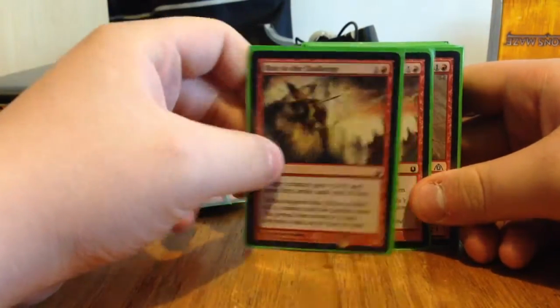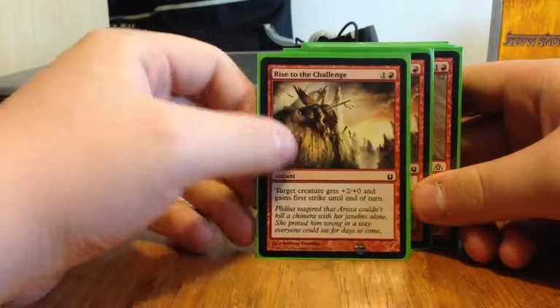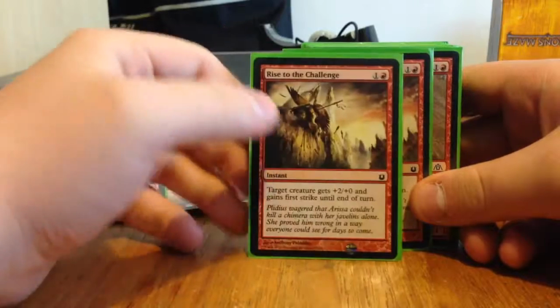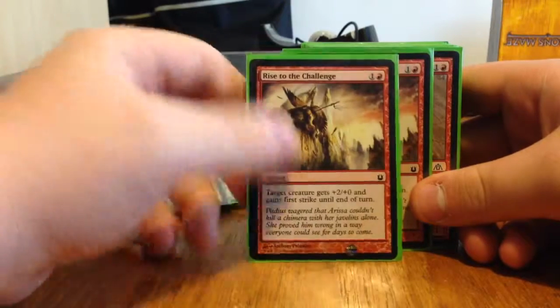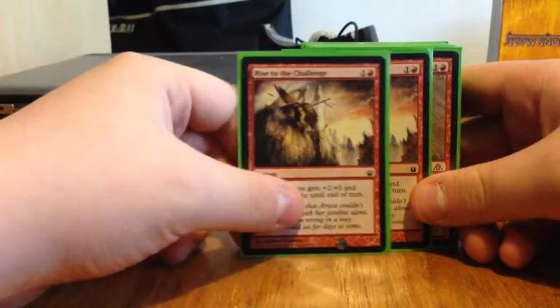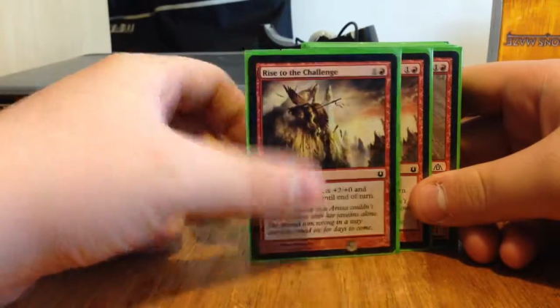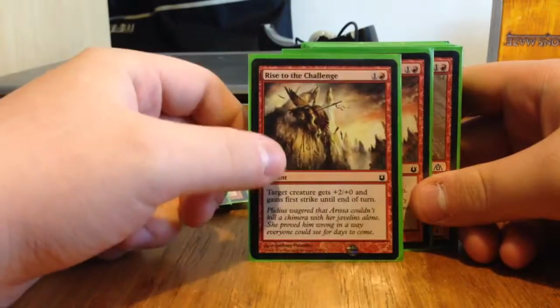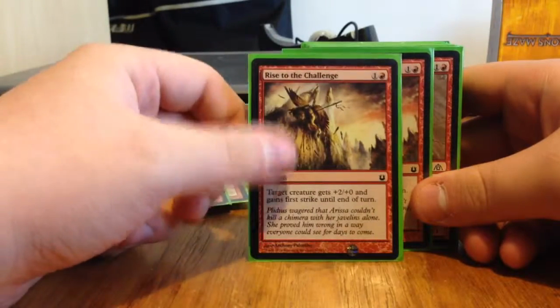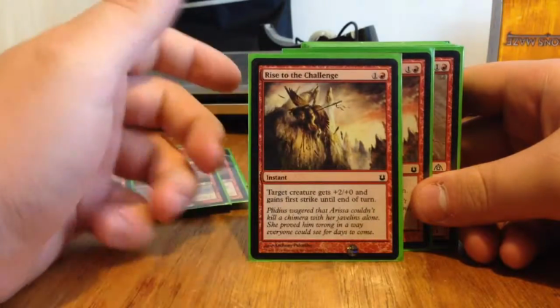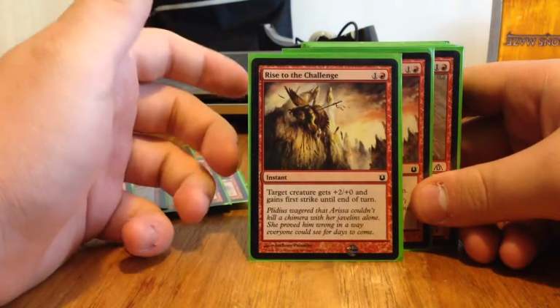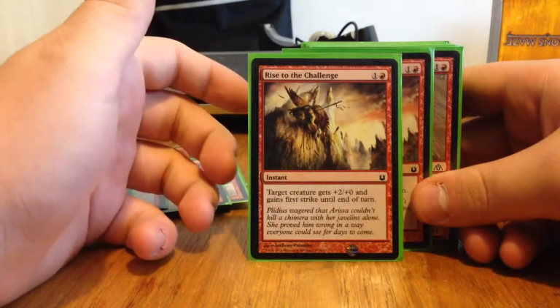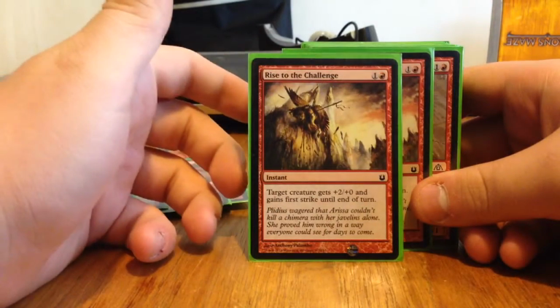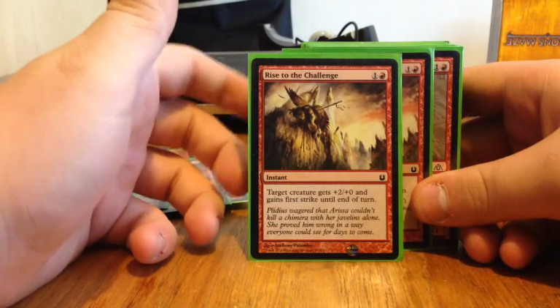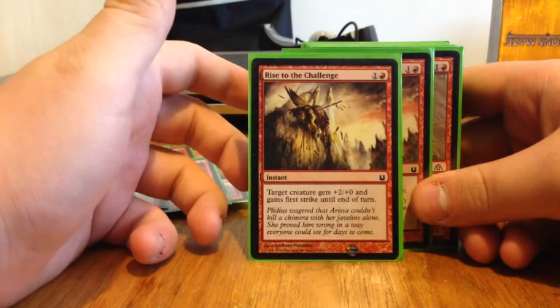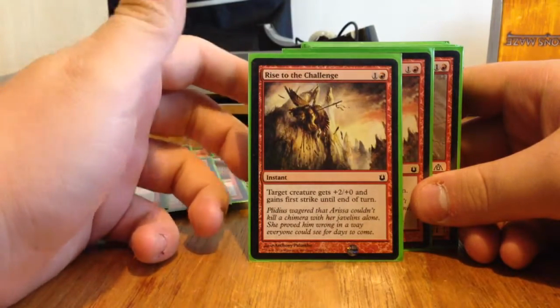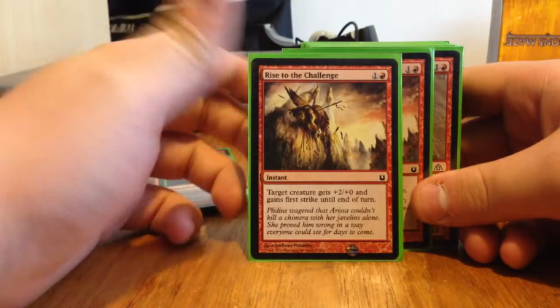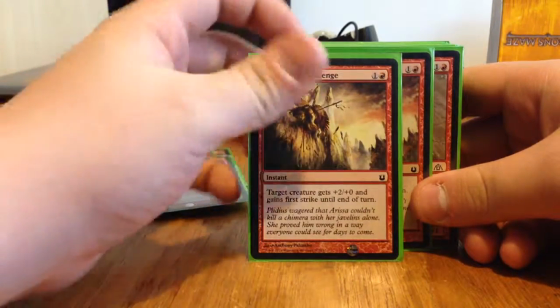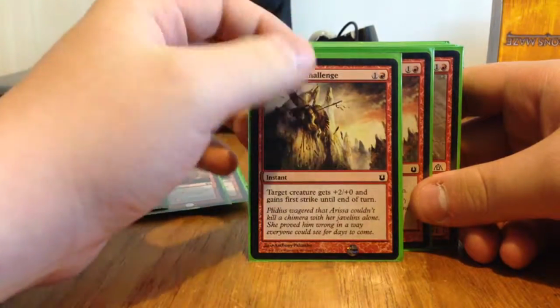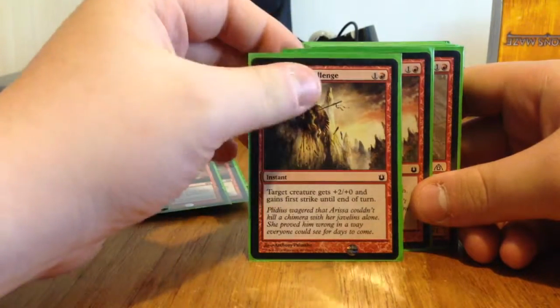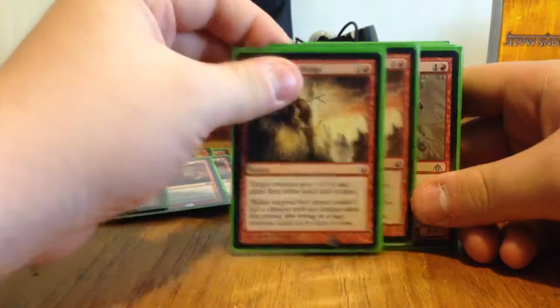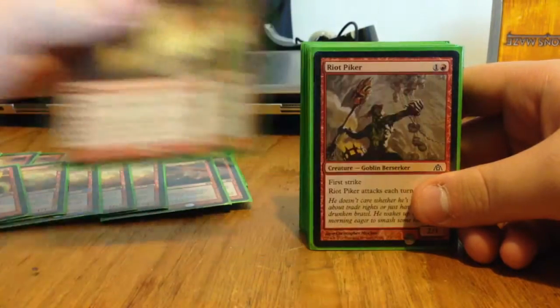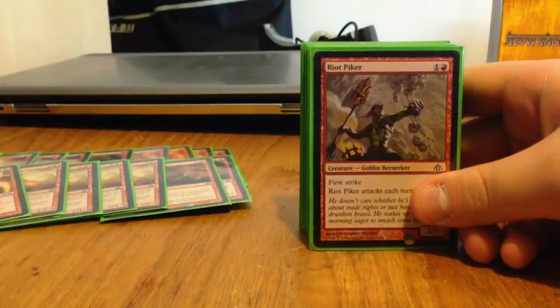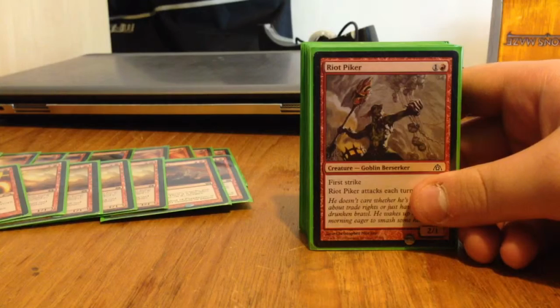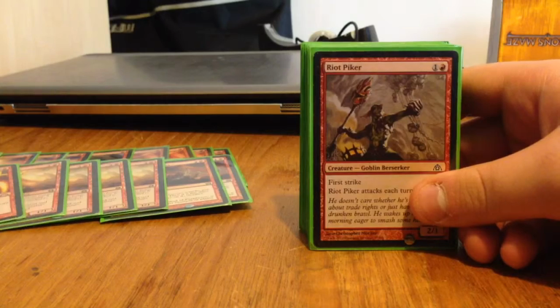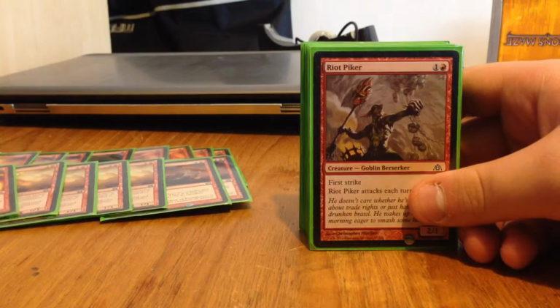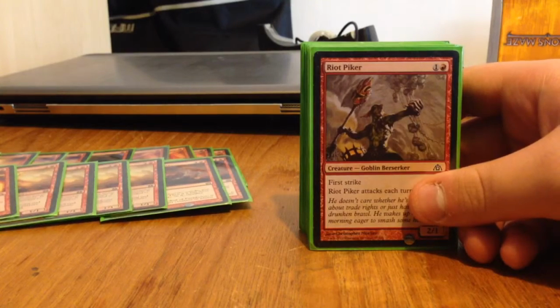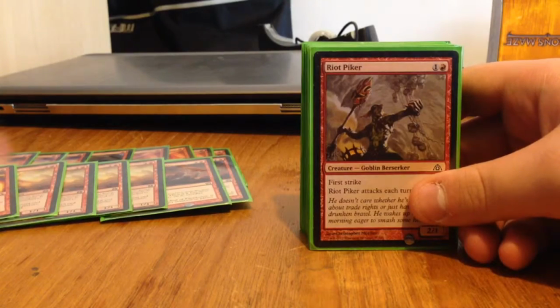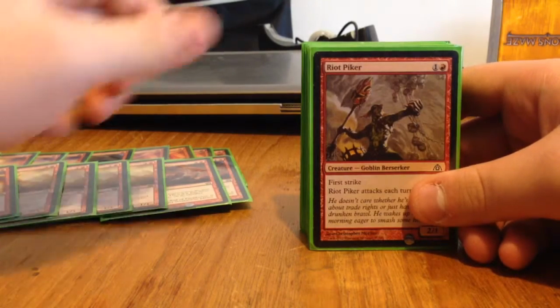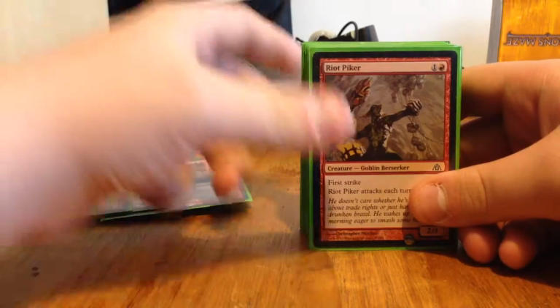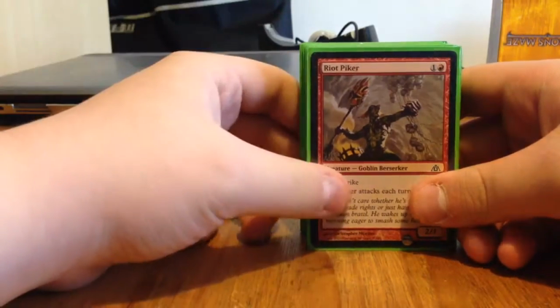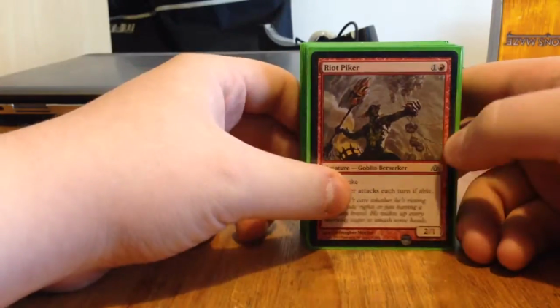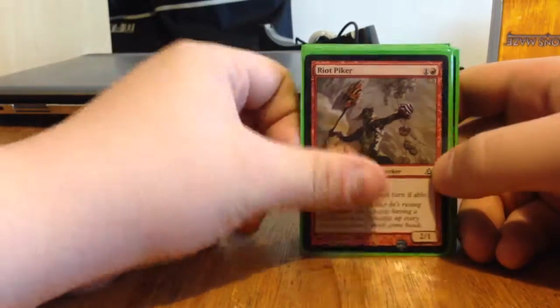We have two Rise to the Challenge — a two-drop Instant. Target creature gets plus 2, plus 0 and First Strike until end of turn.